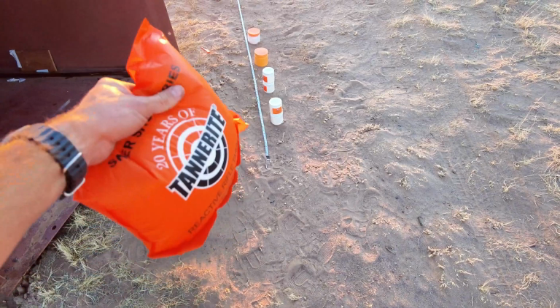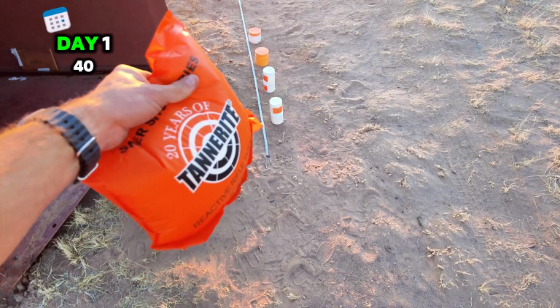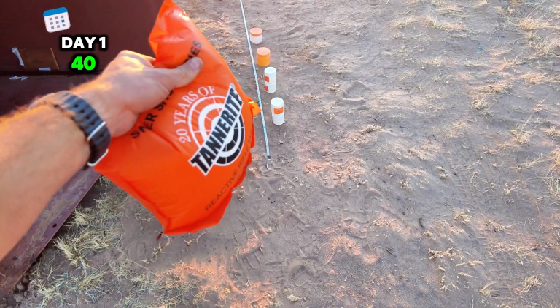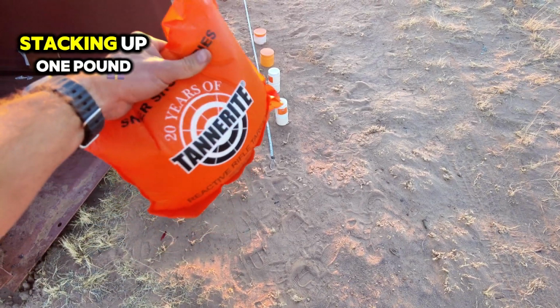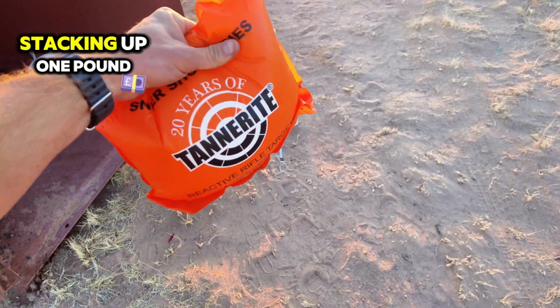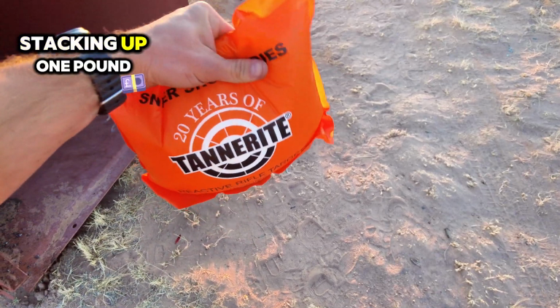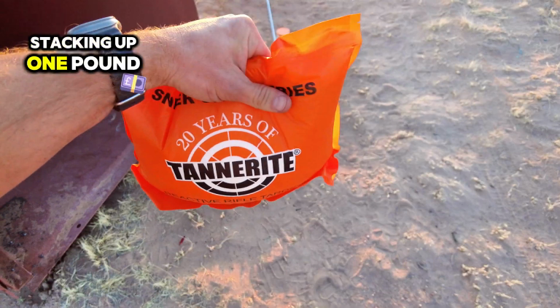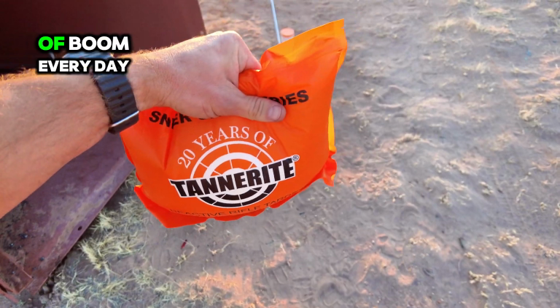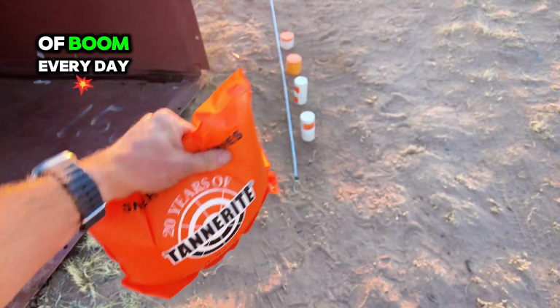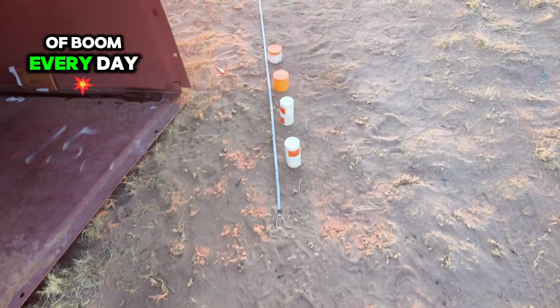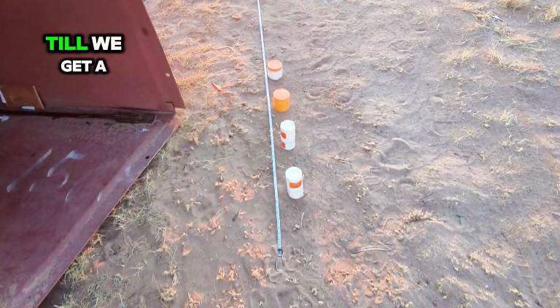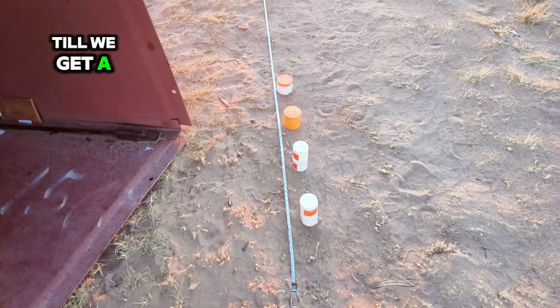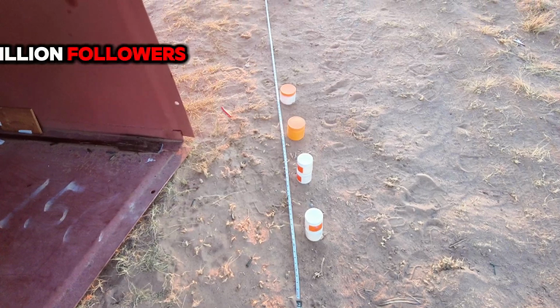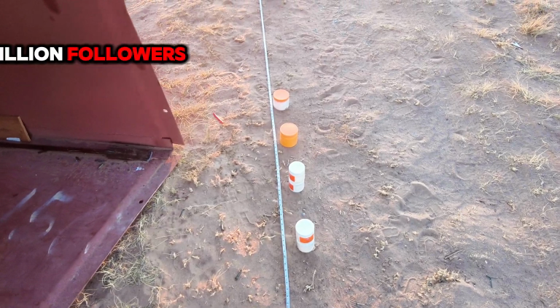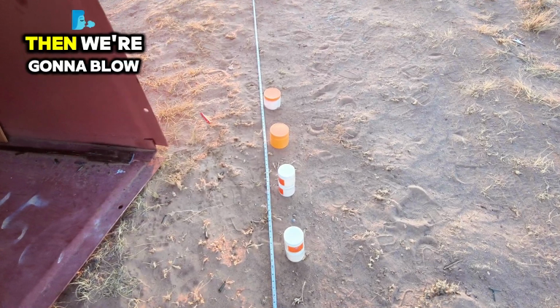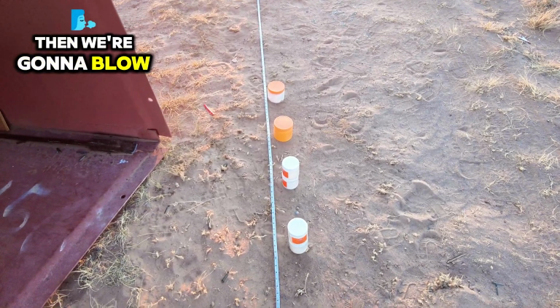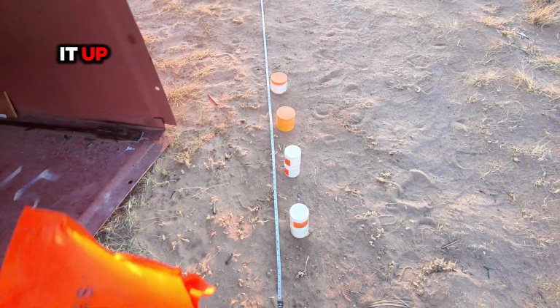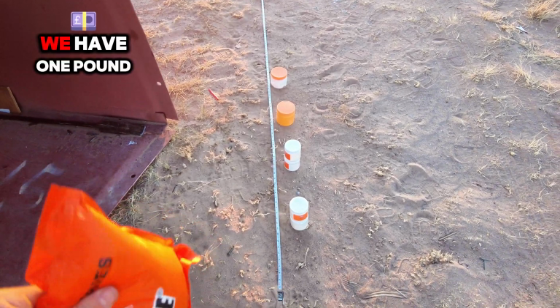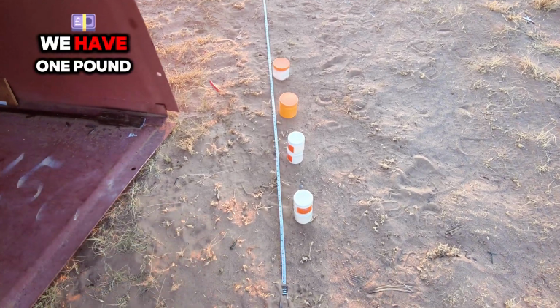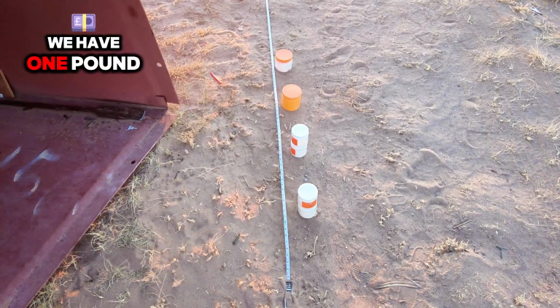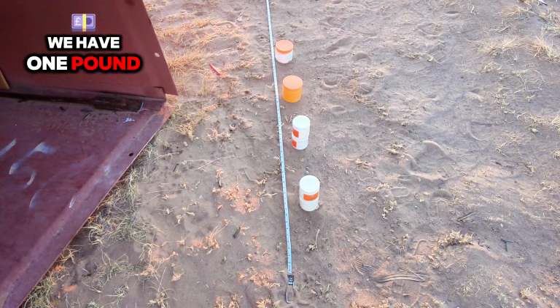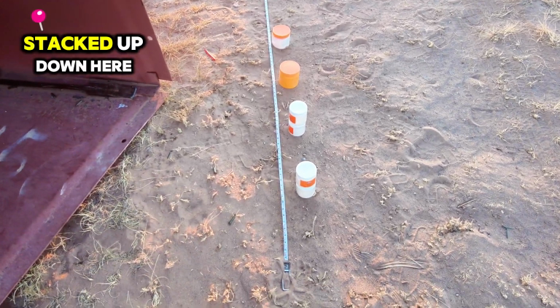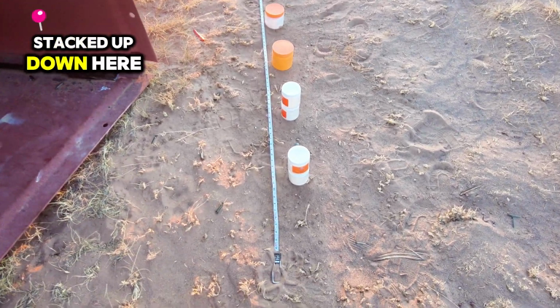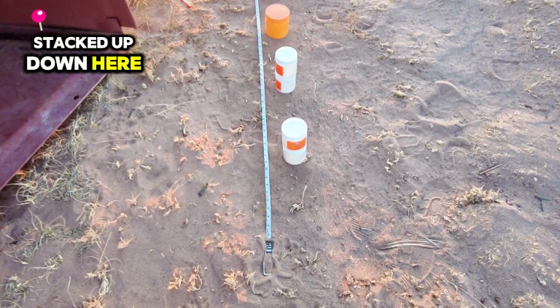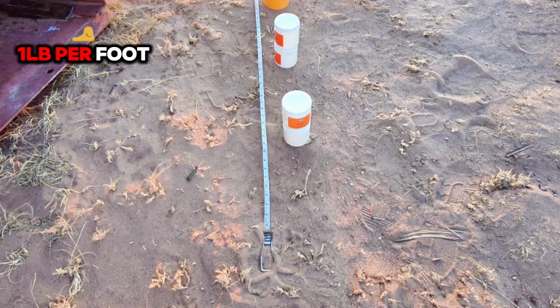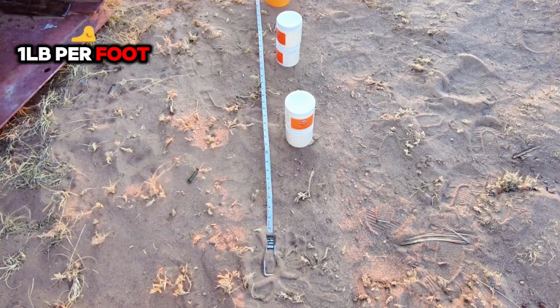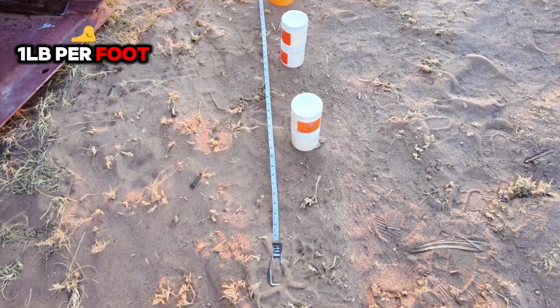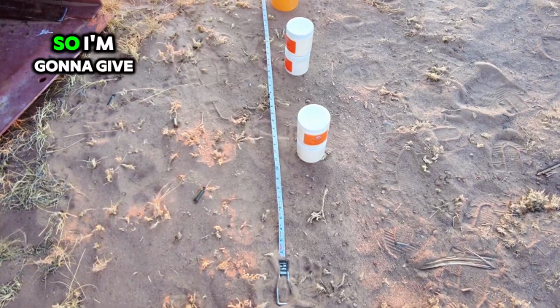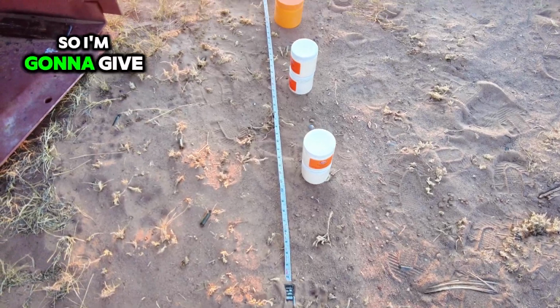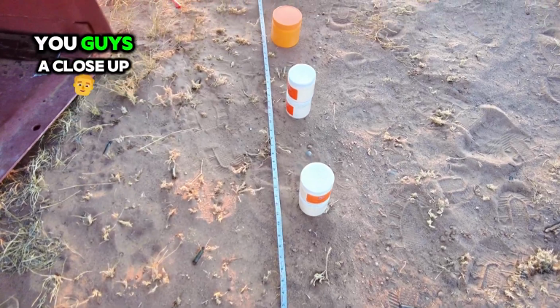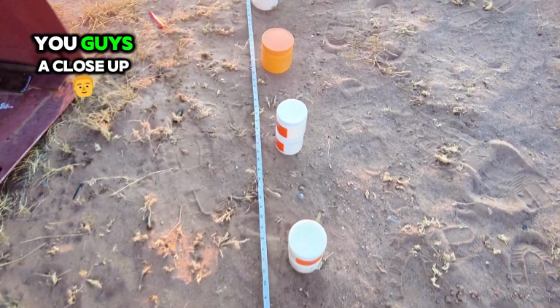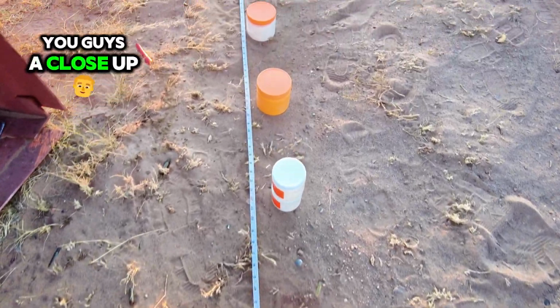Day 140 stacking up one pound of Tannerite every day till we get a million followers, then we're gonna blow it up. We have one pound stacked up down here per foot, so I'm gonna give you guys a close-up of it.